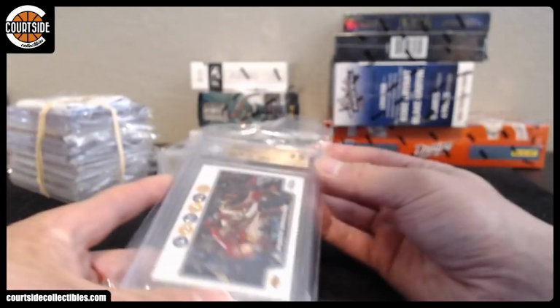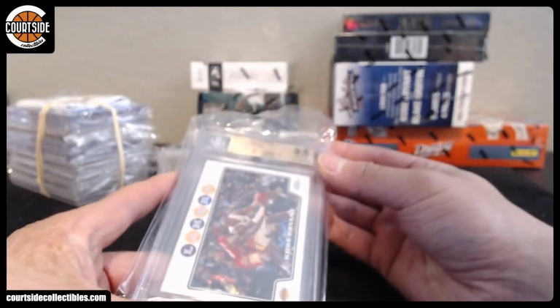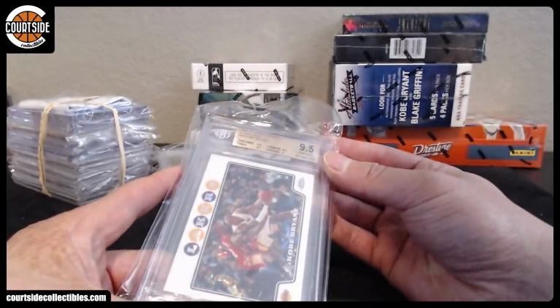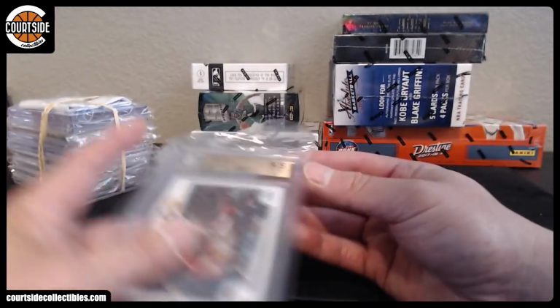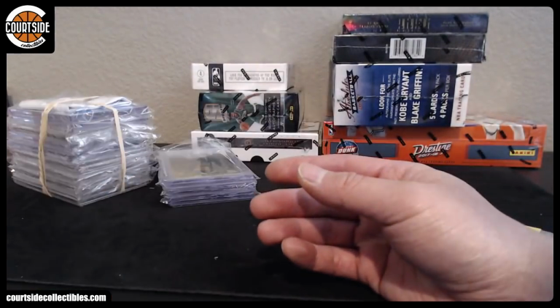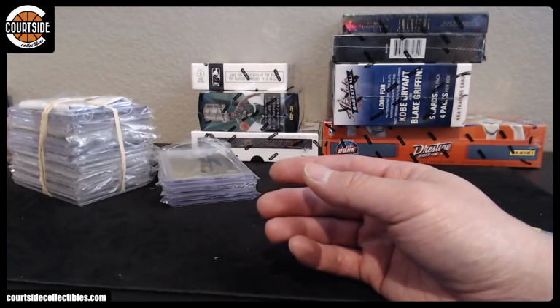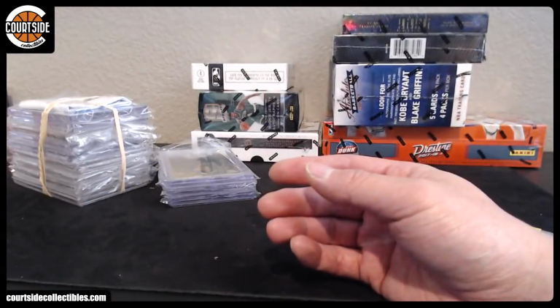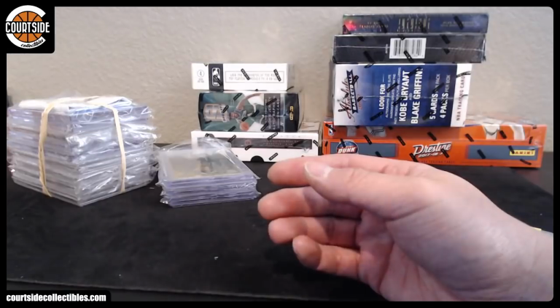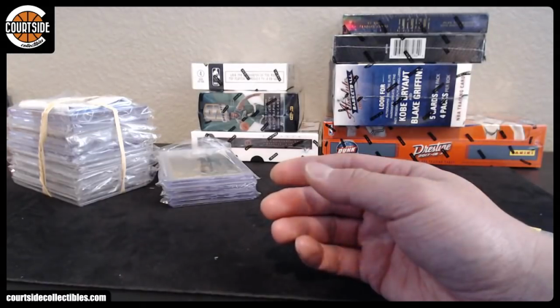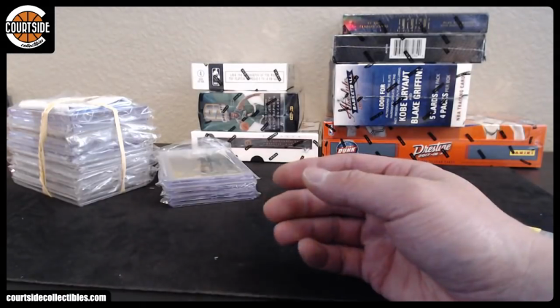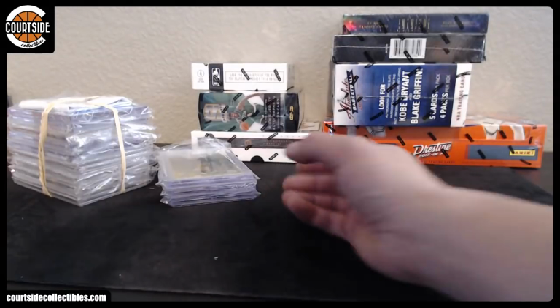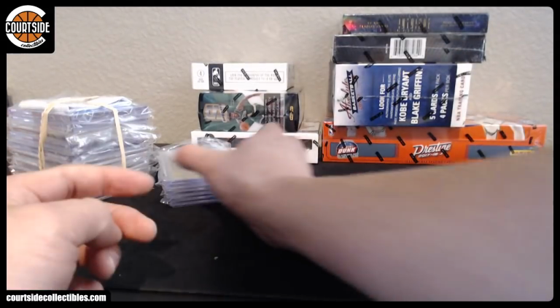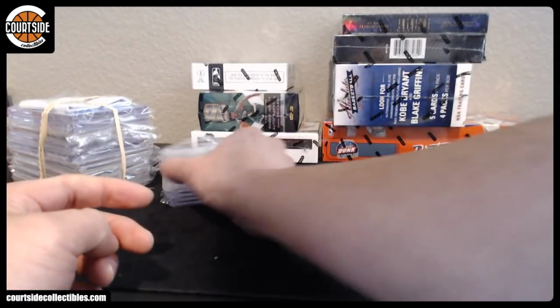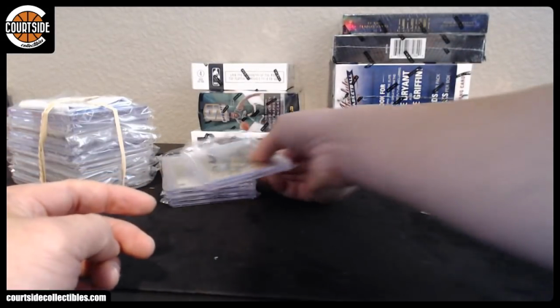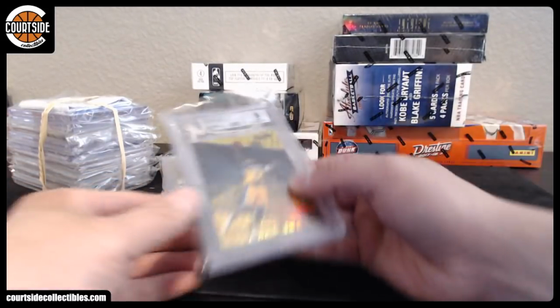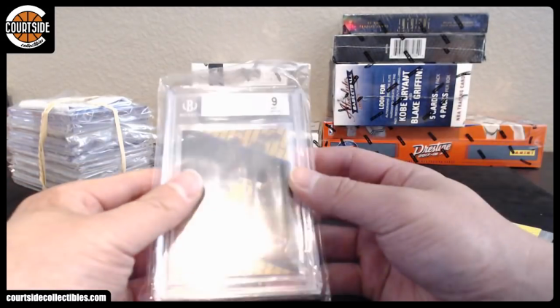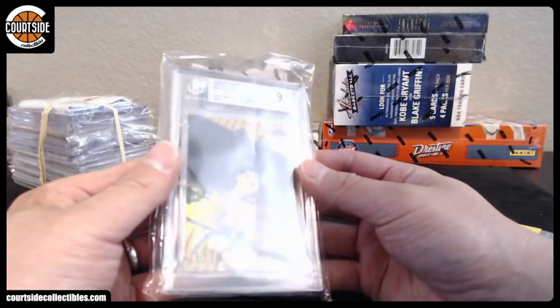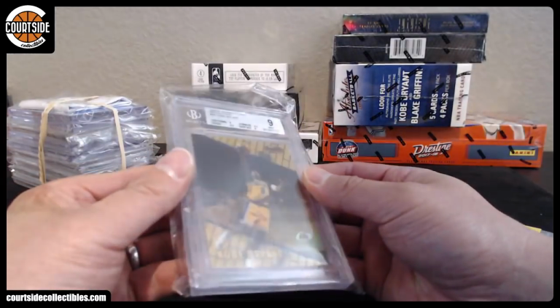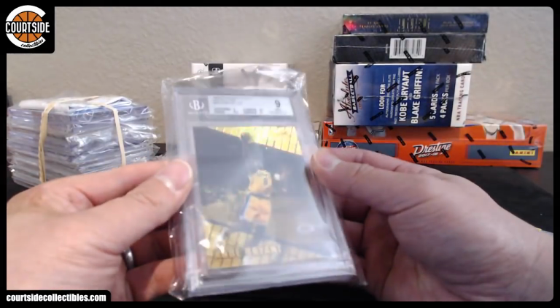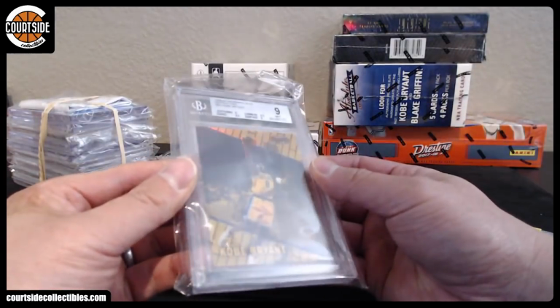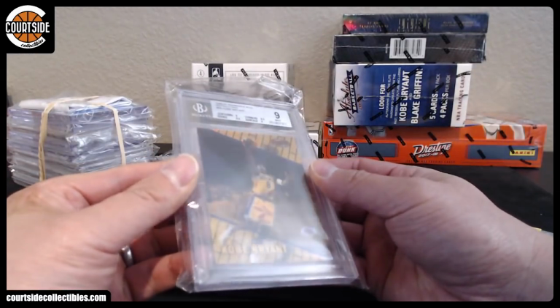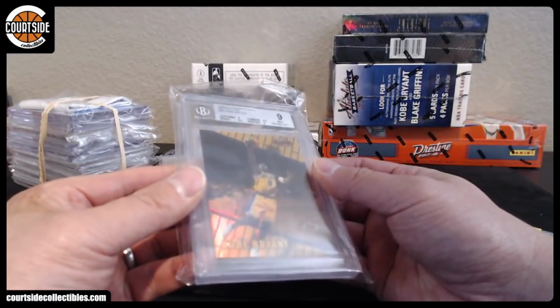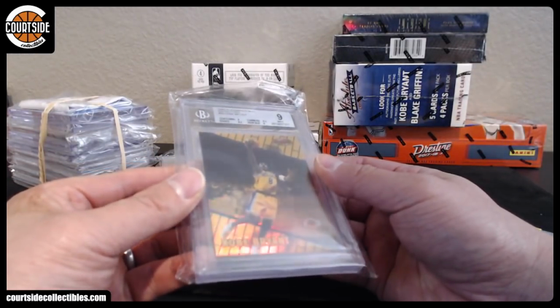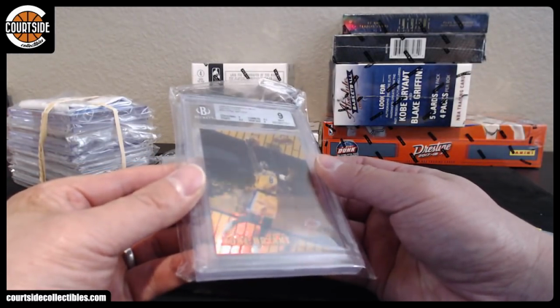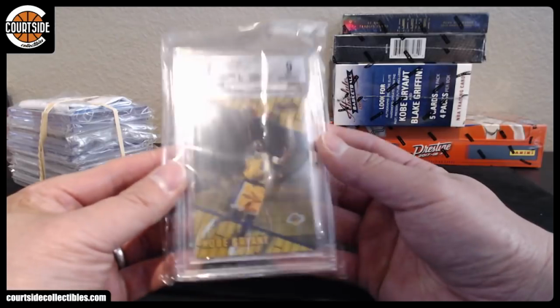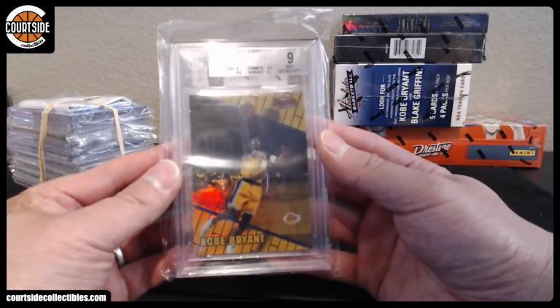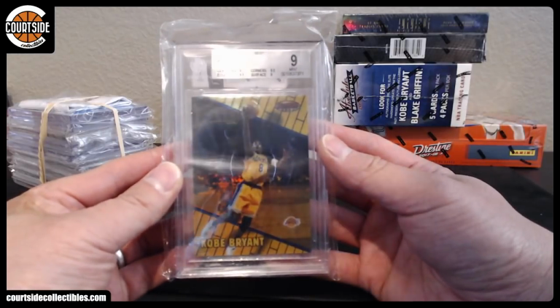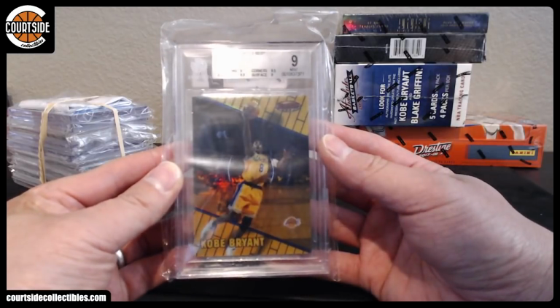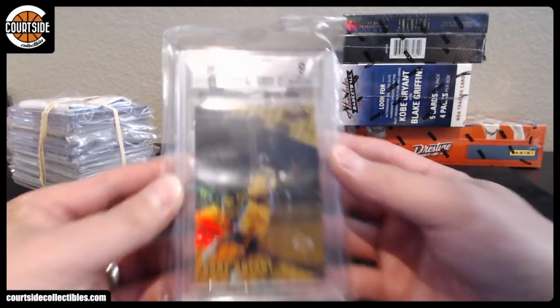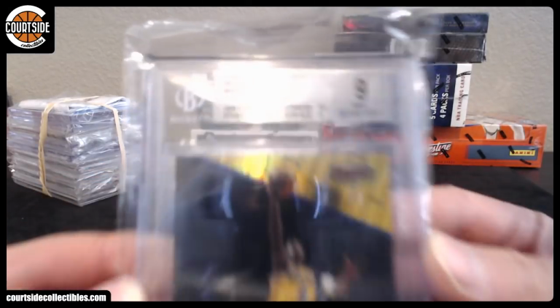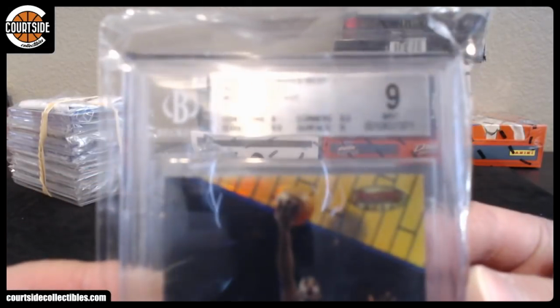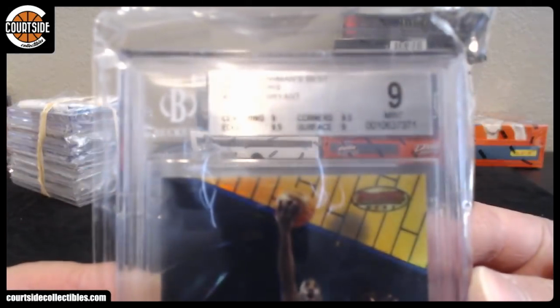That is from 08-09 Topps Chrome. We got Bowman's Best Refractor — BGS 9. Kobe Bean.